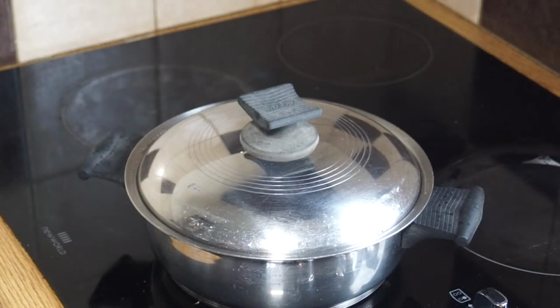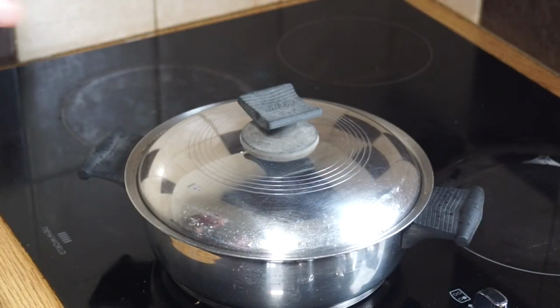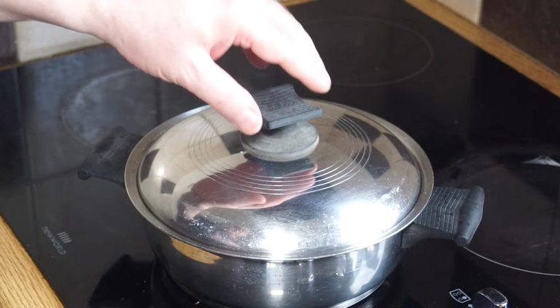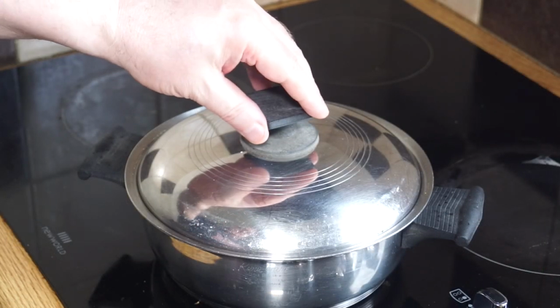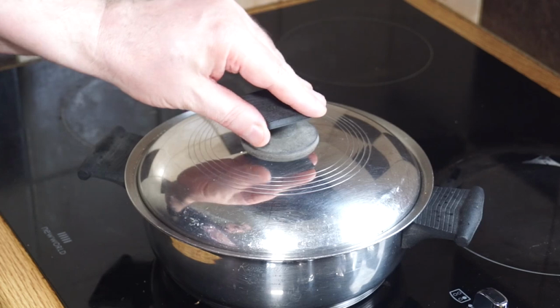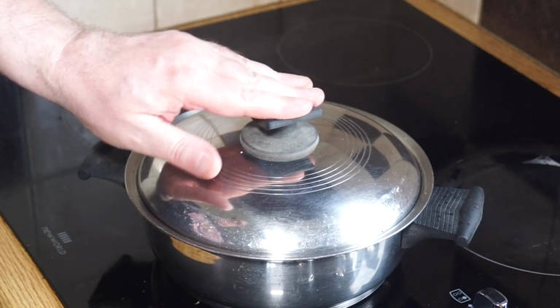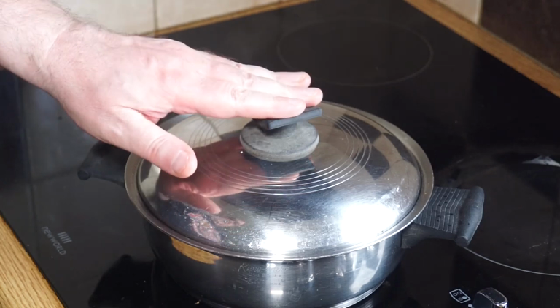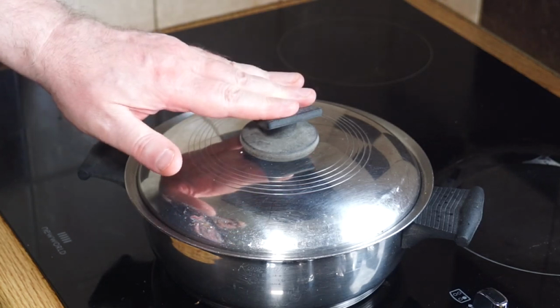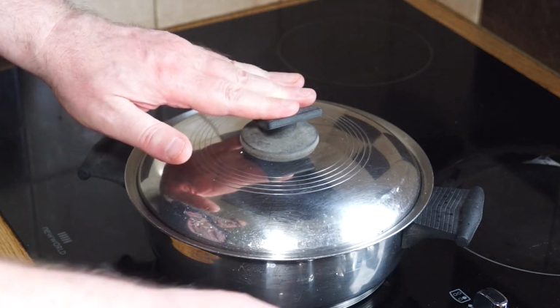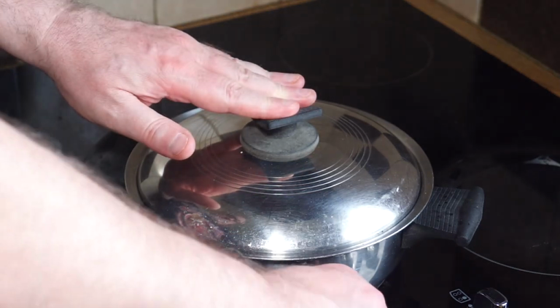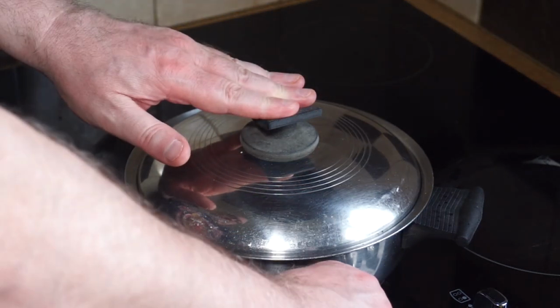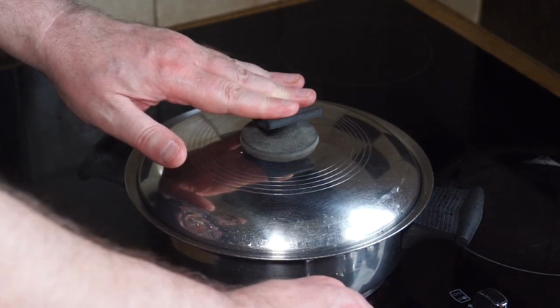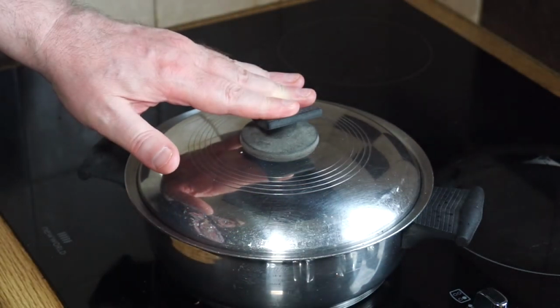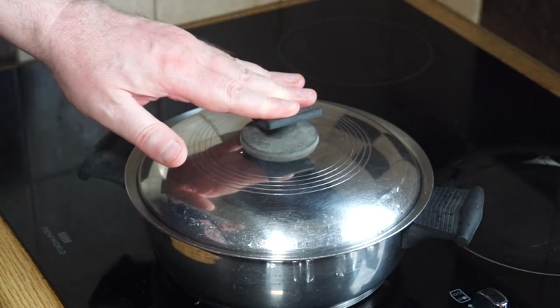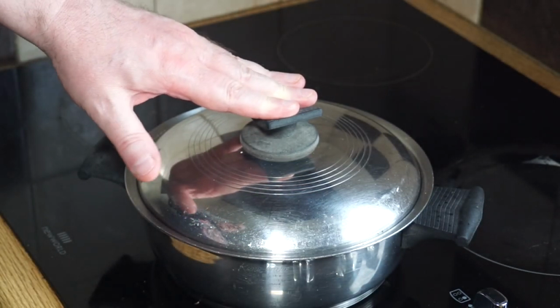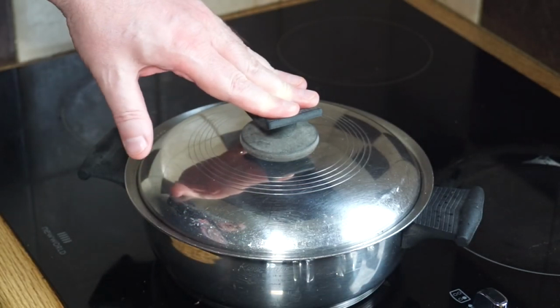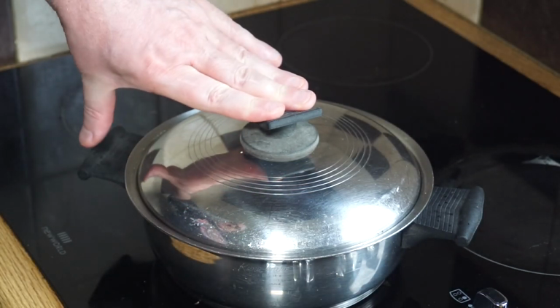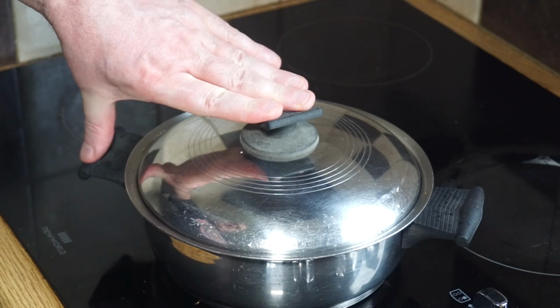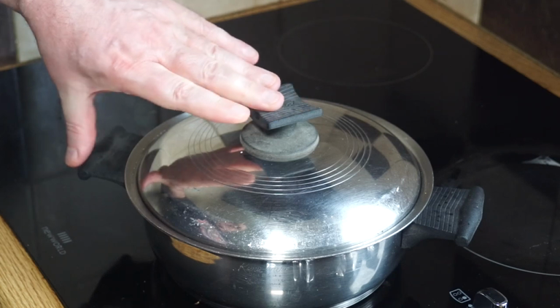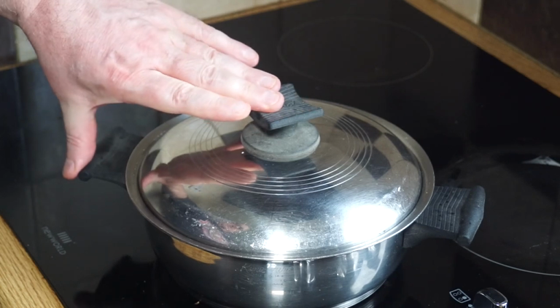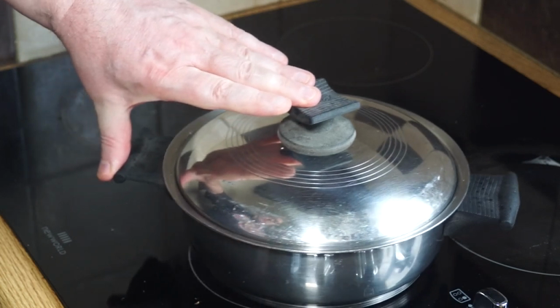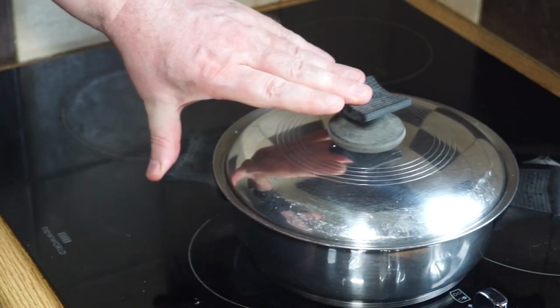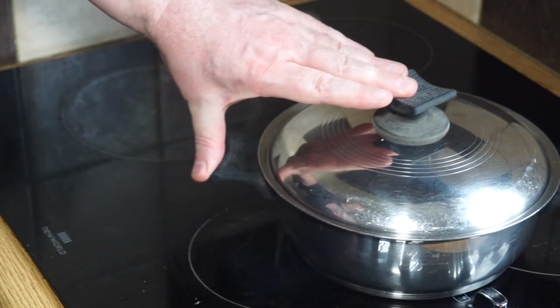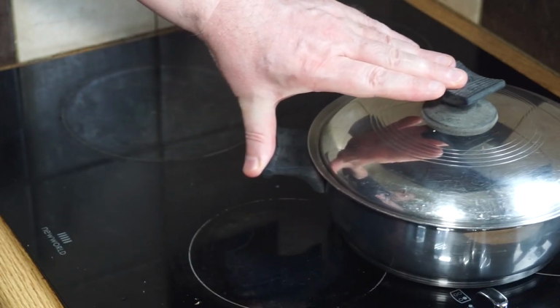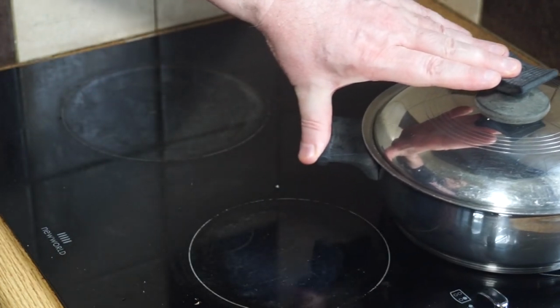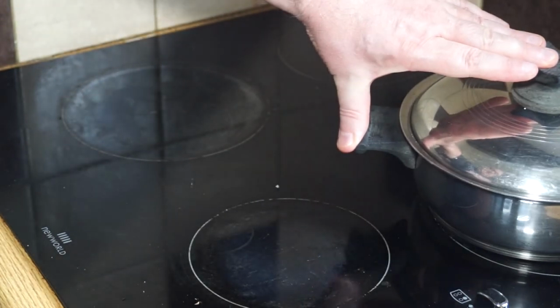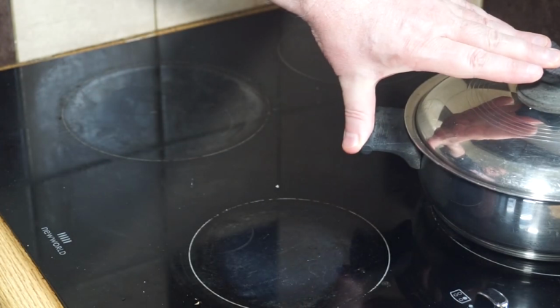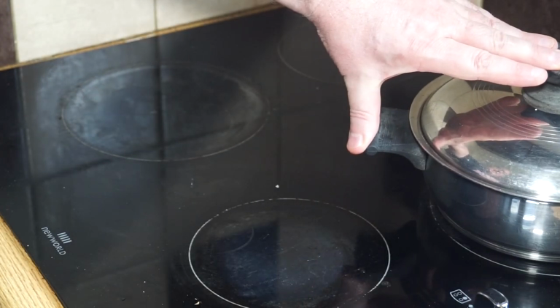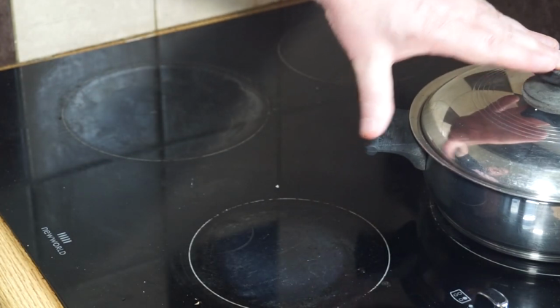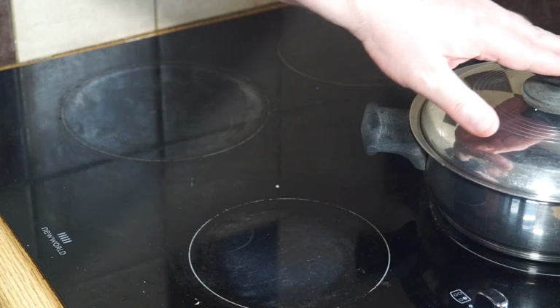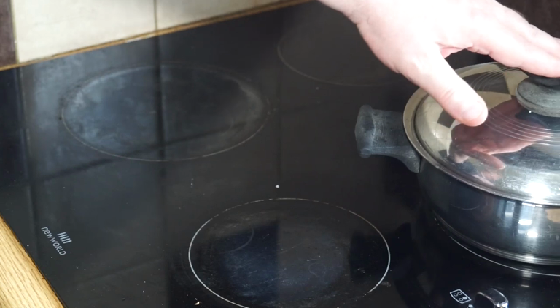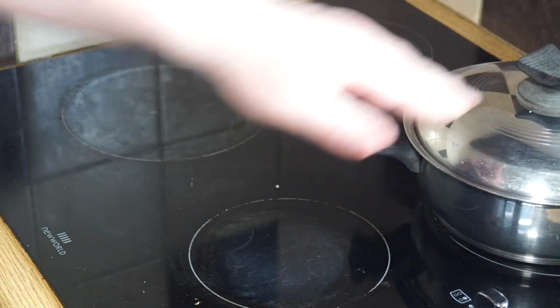We're a good five minutes into it. Don't lift the lid, remember. Just turn off the heat and move it to a cool space and leave it for another five to ten minutes.